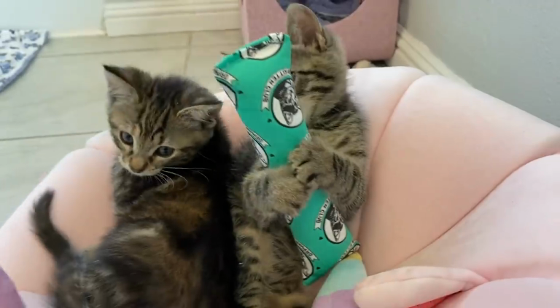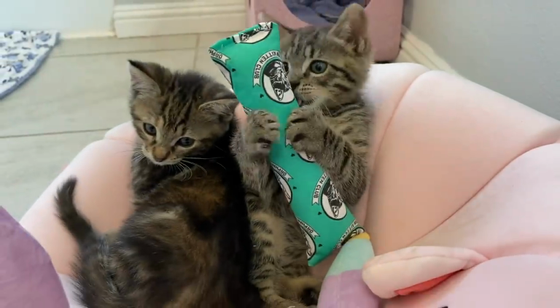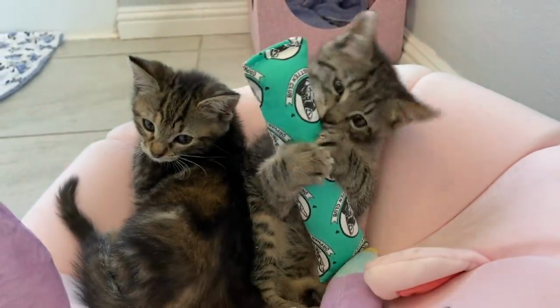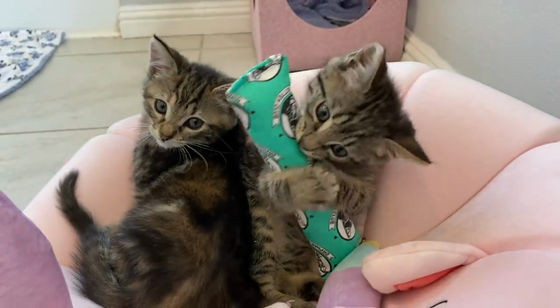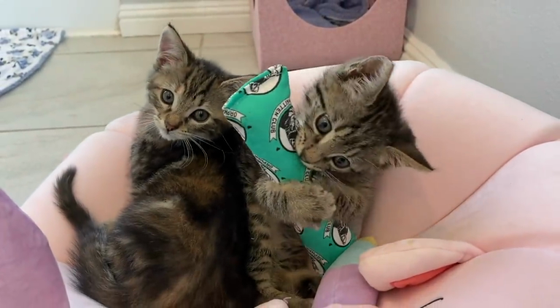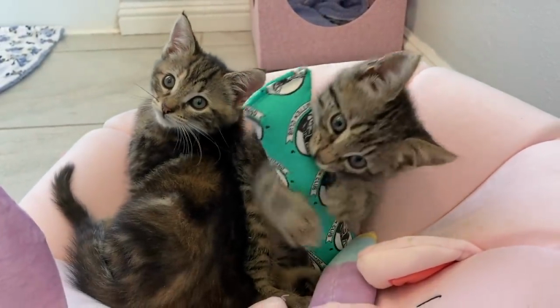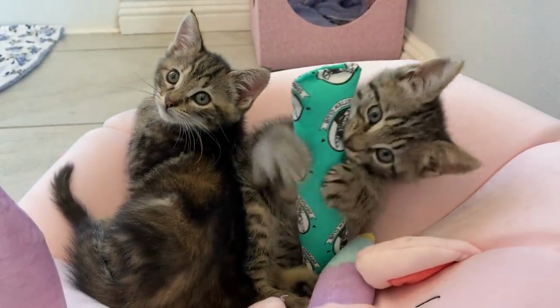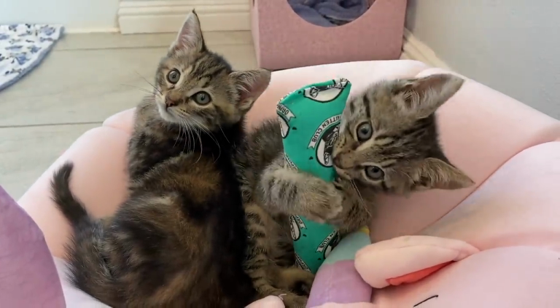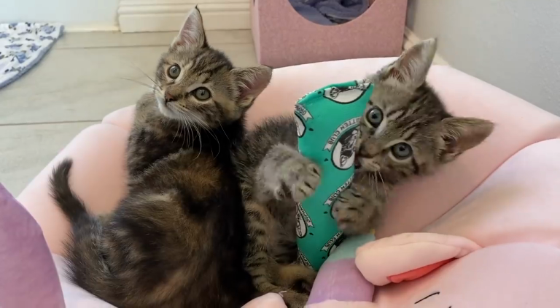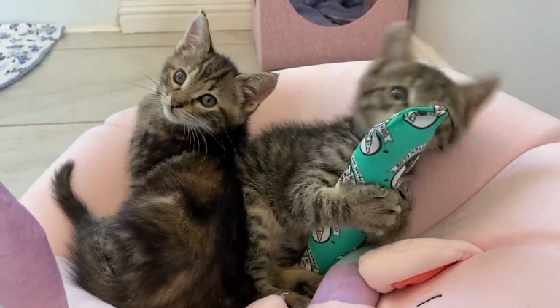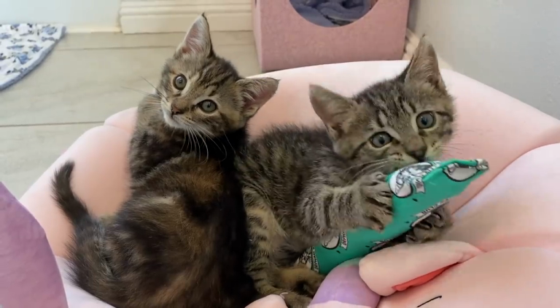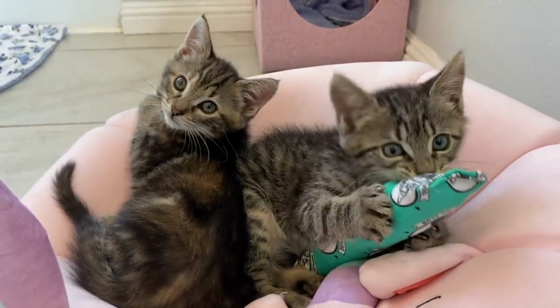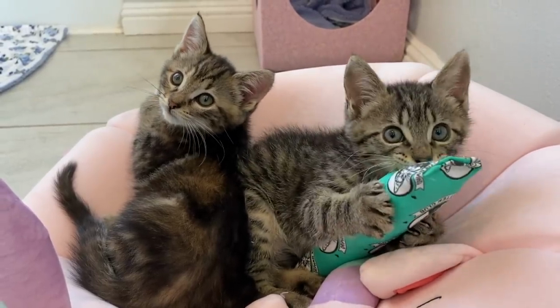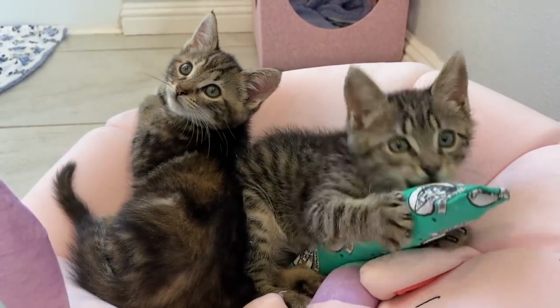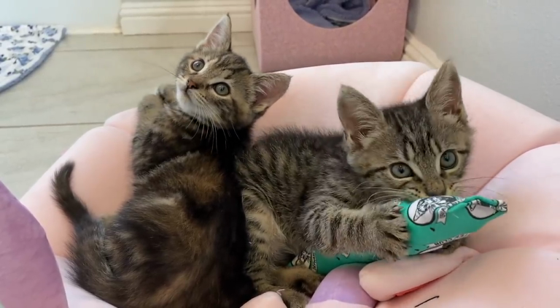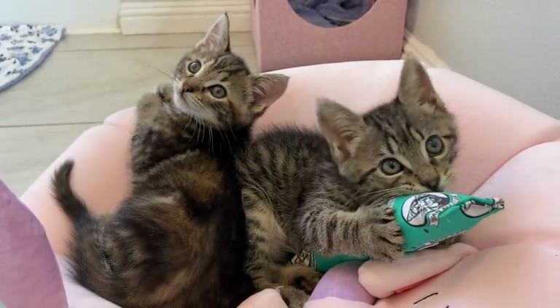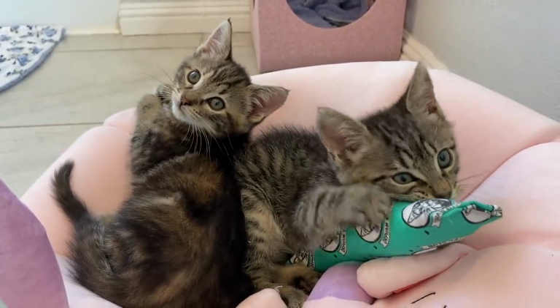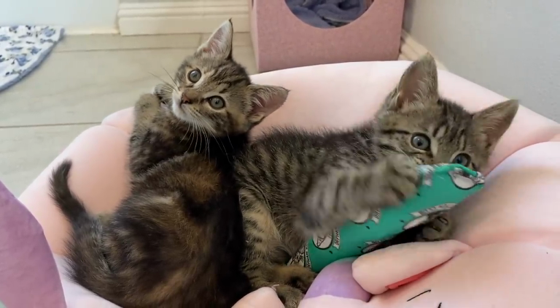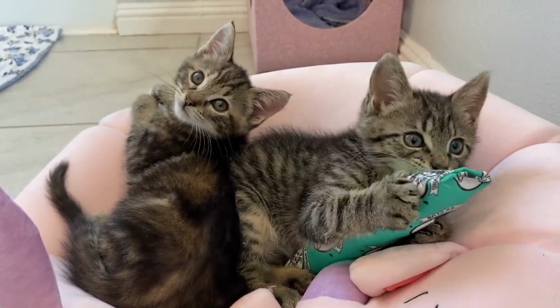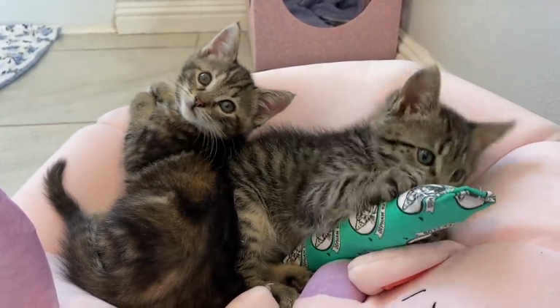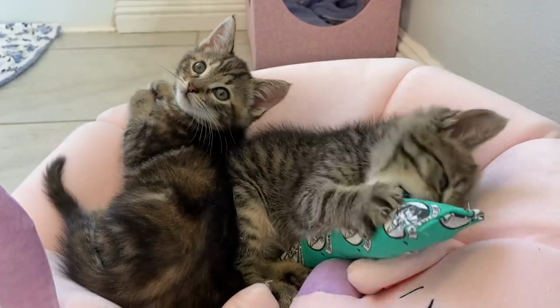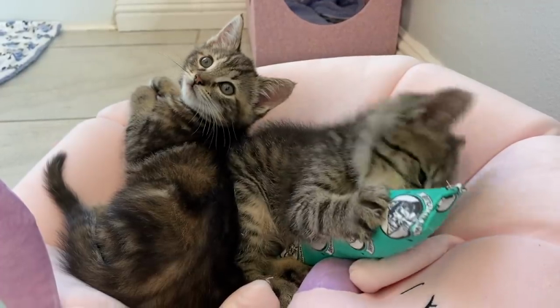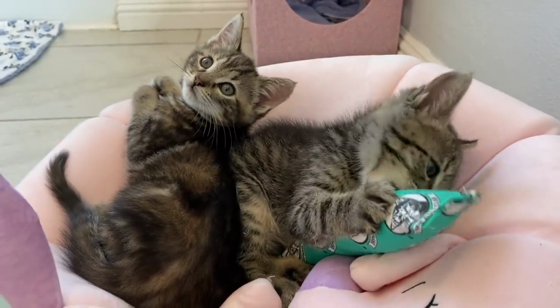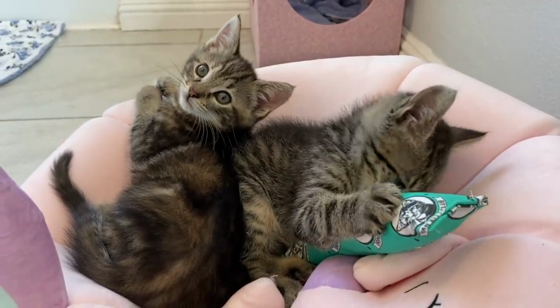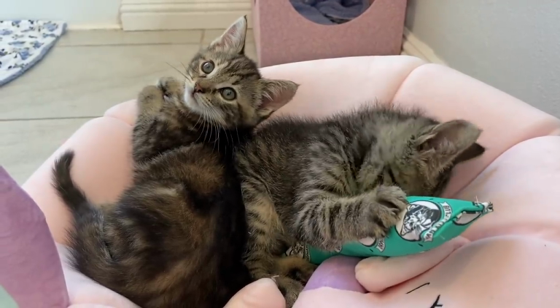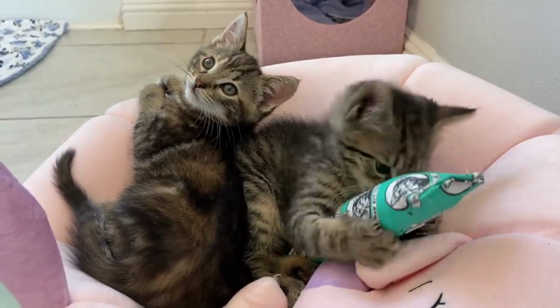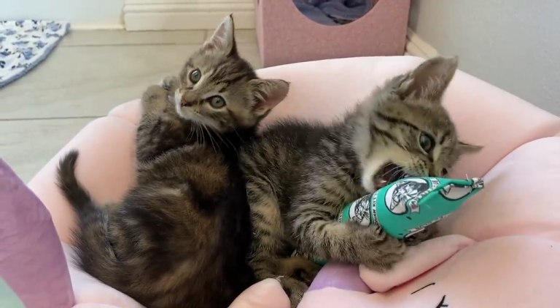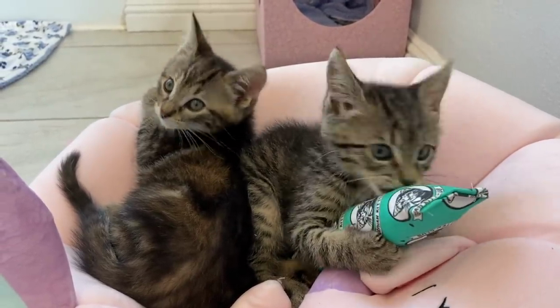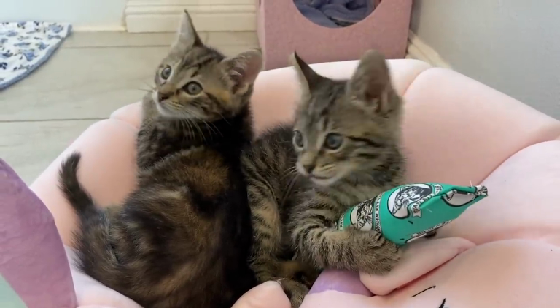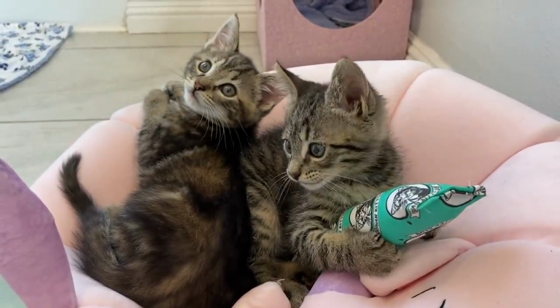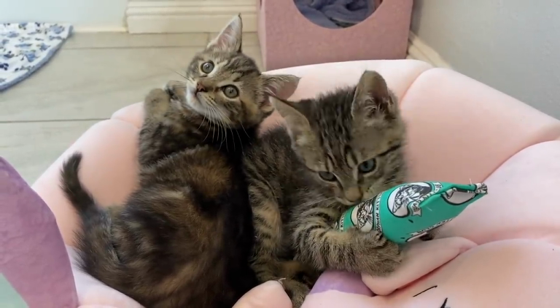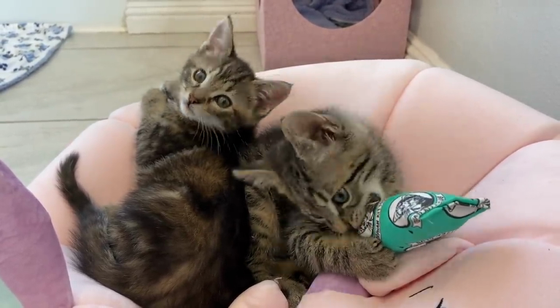Keep in mind that playing is really all about hunting, and hunting isn't just about stalking and chasing after the prey — it's also about catching it and chomping down and bunny kicking it, and that is where kicker toys come in.